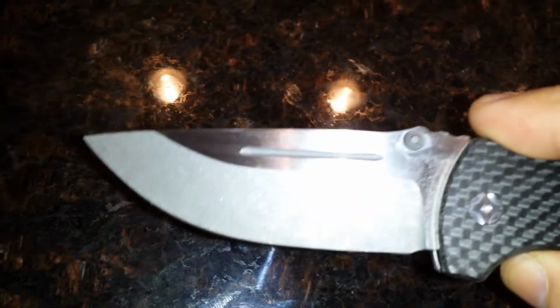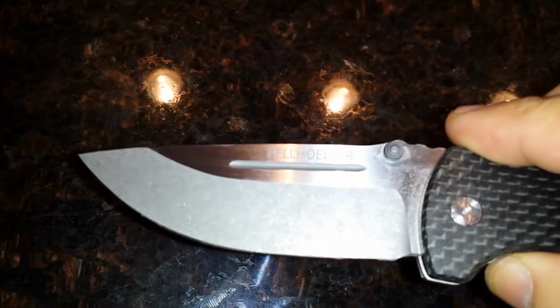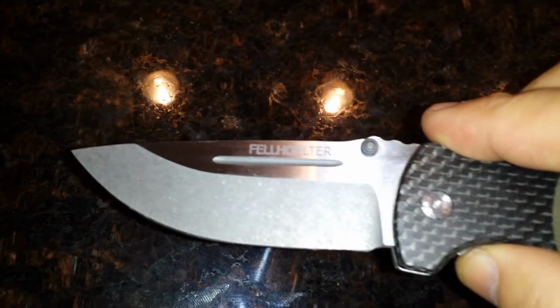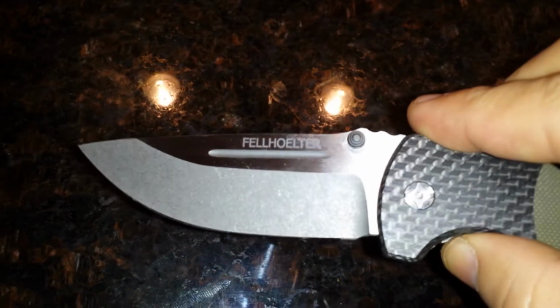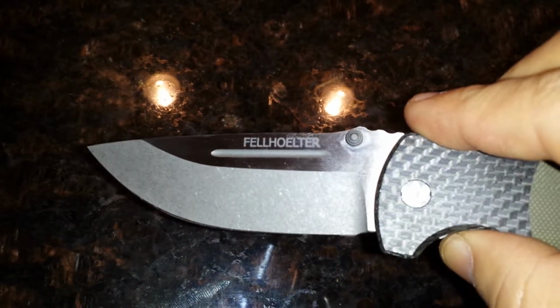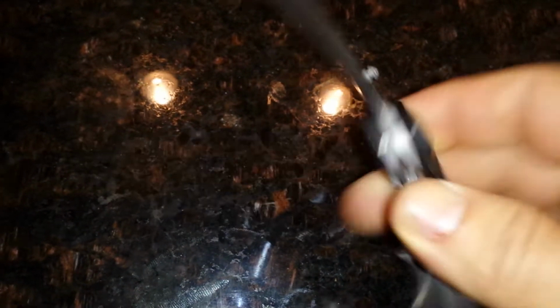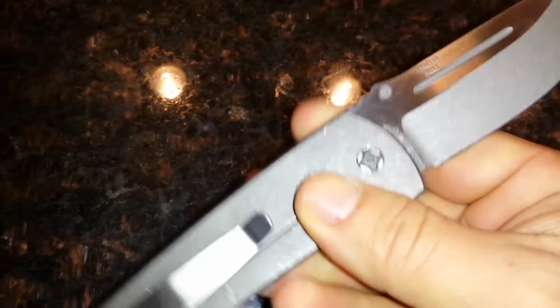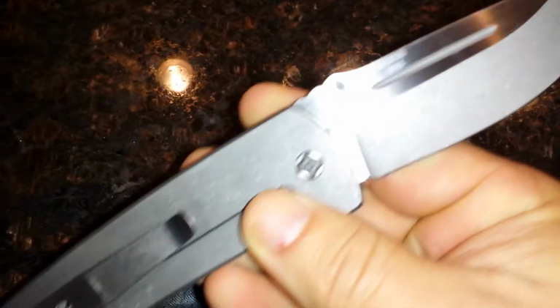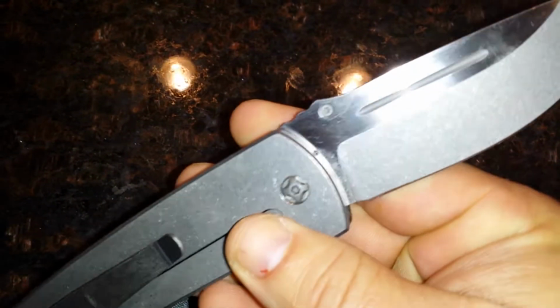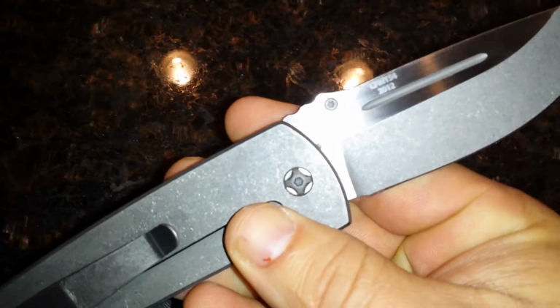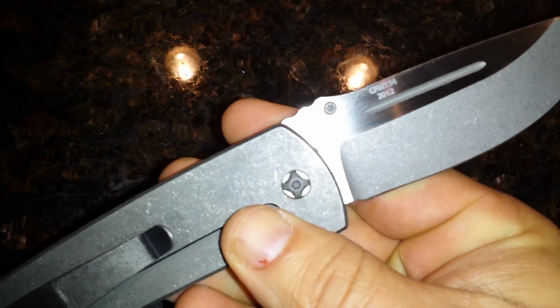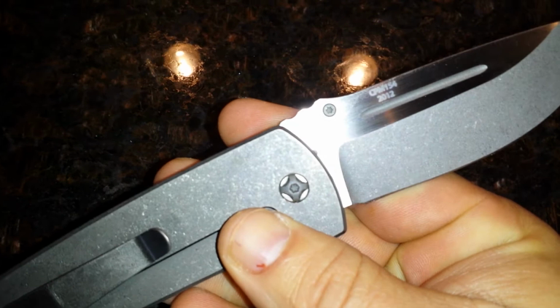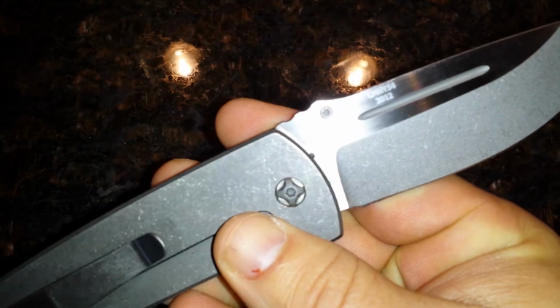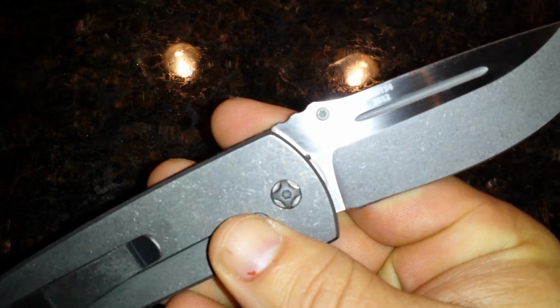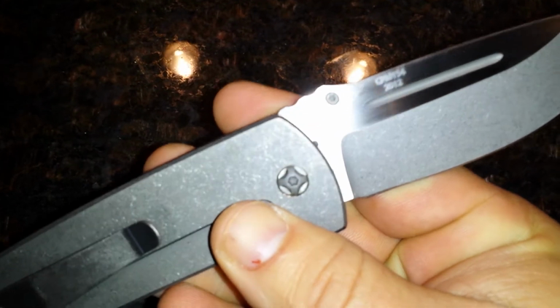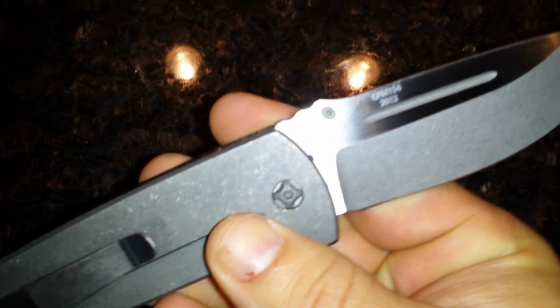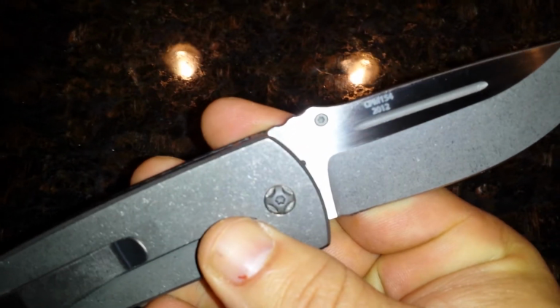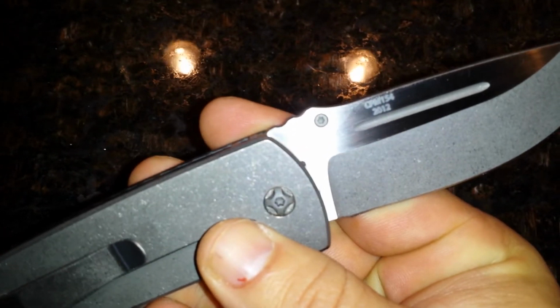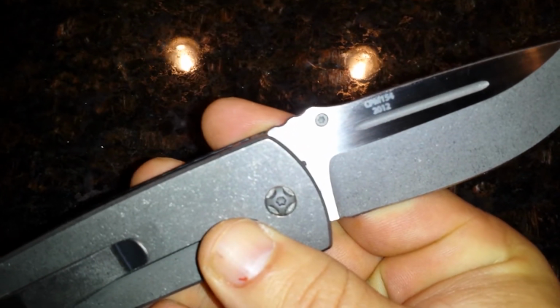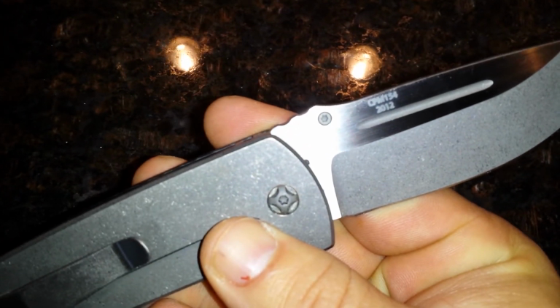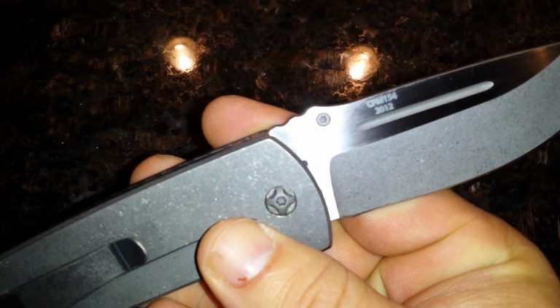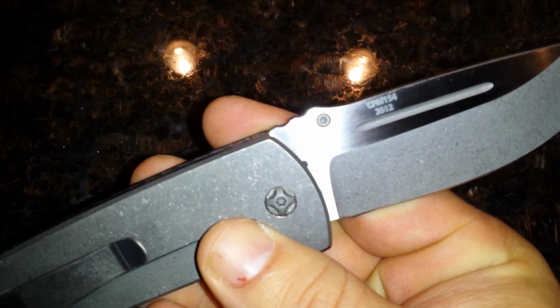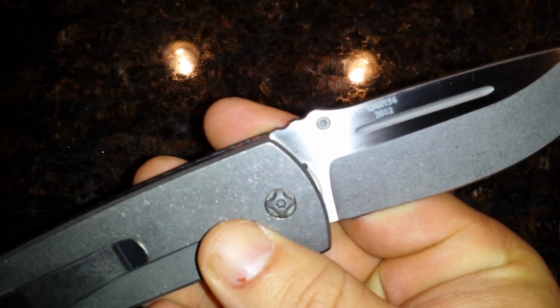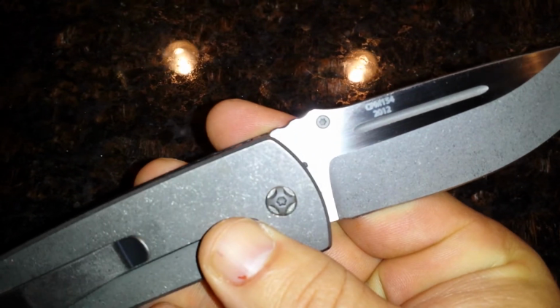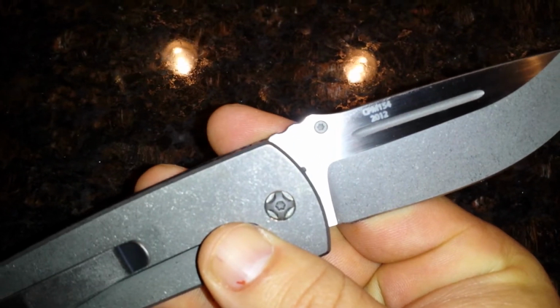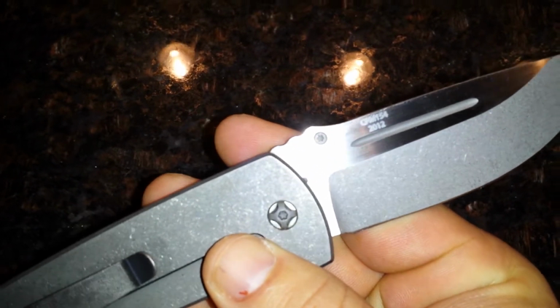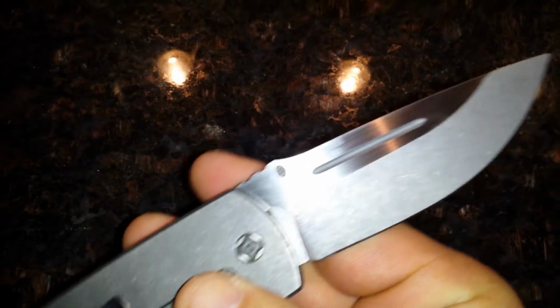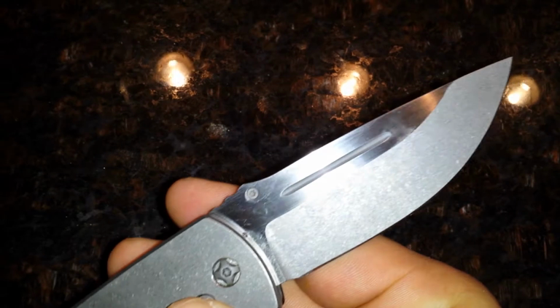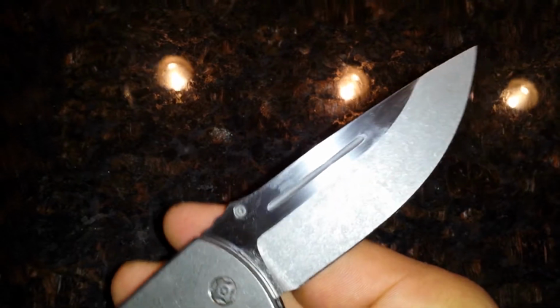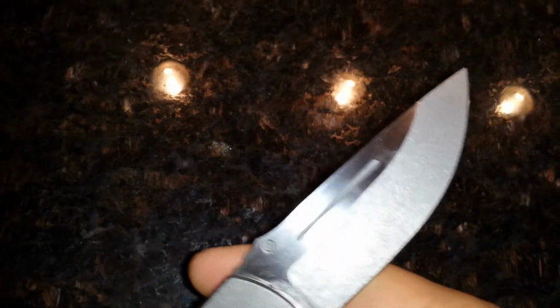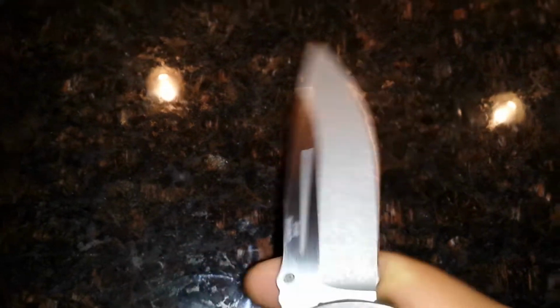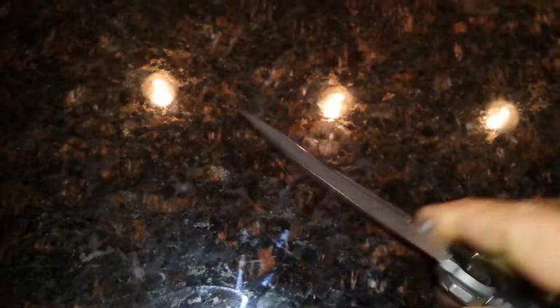Let's see if it says Fellholter. This is 2012. I believe CPM 154. This thing keeps an edge.